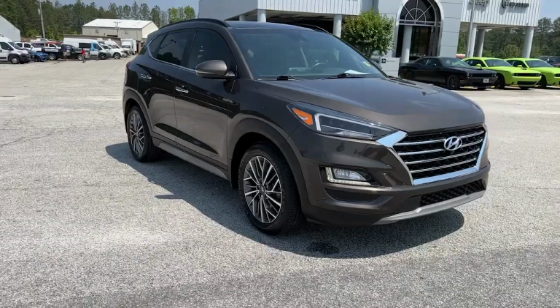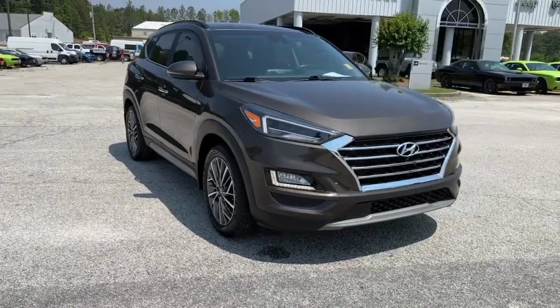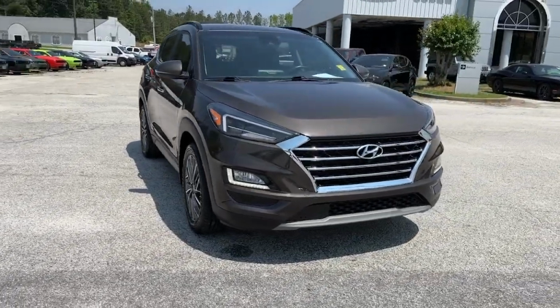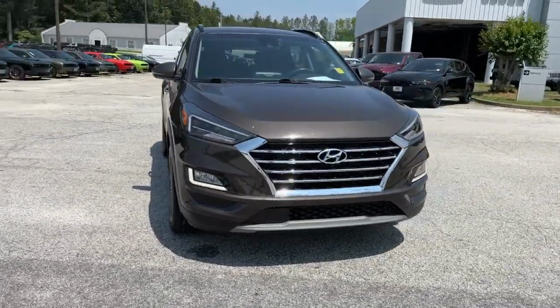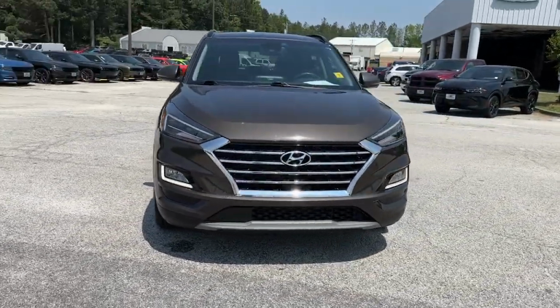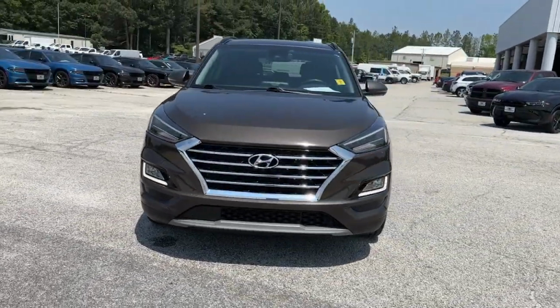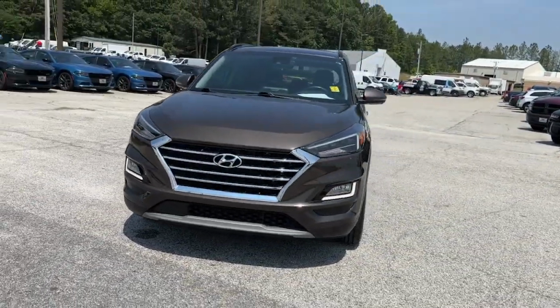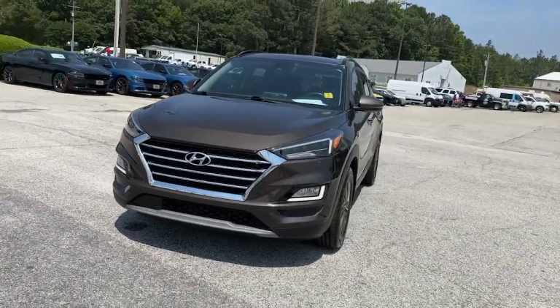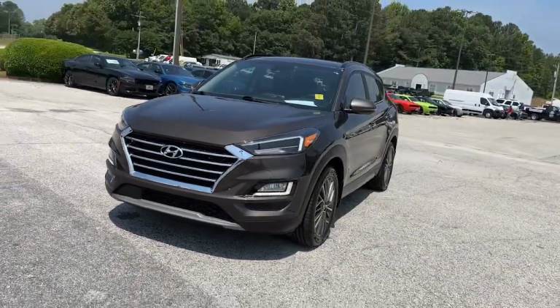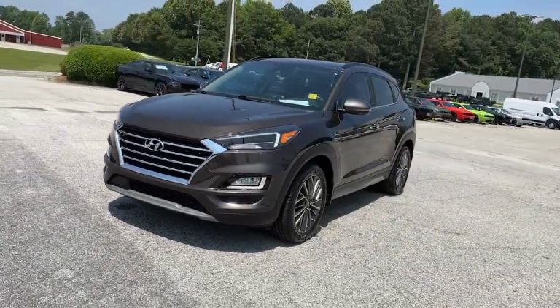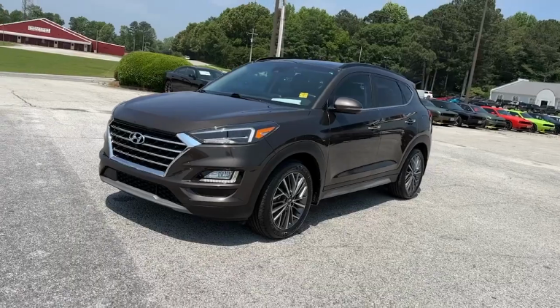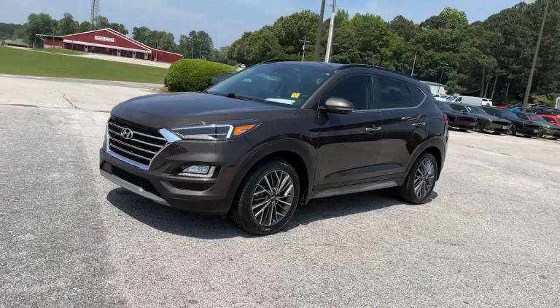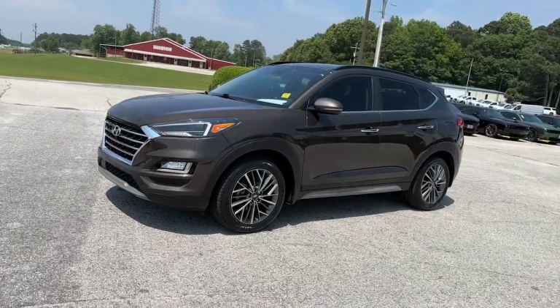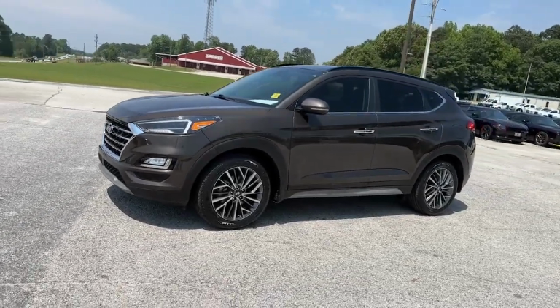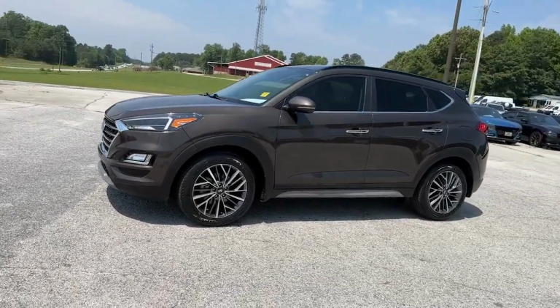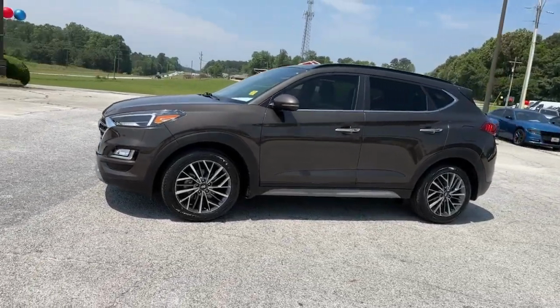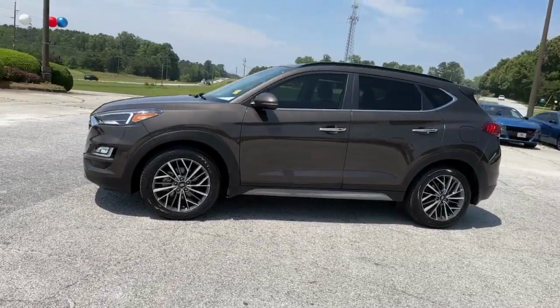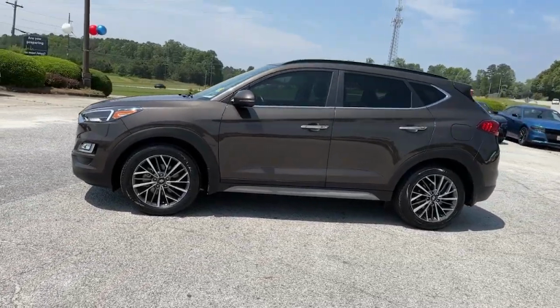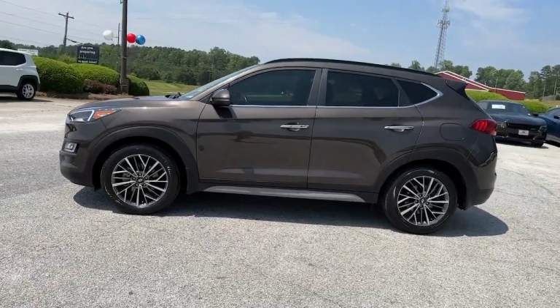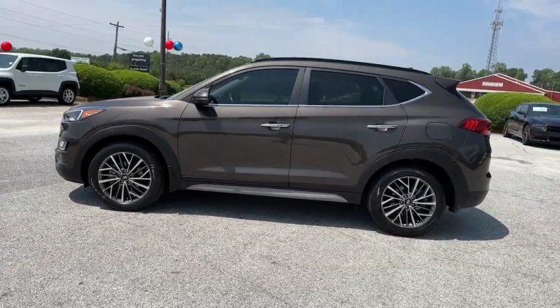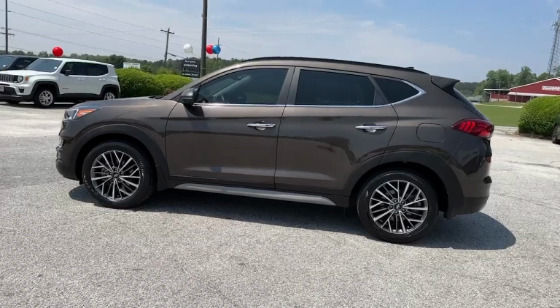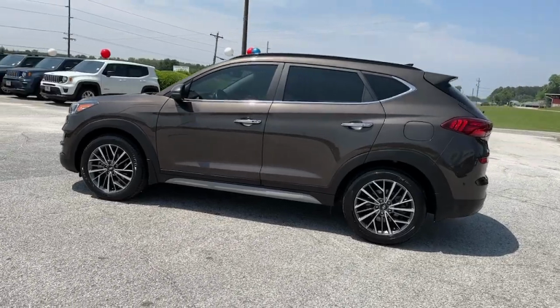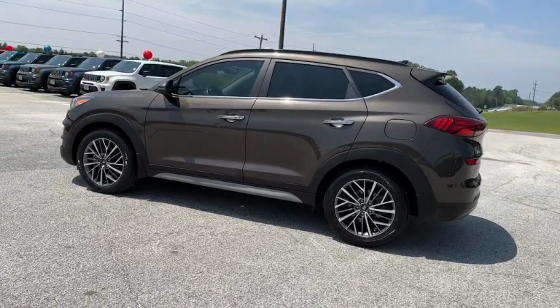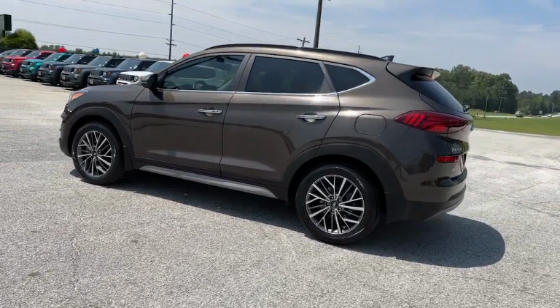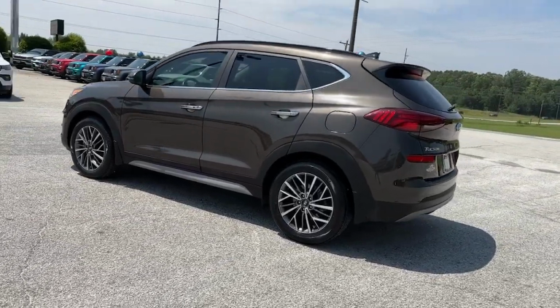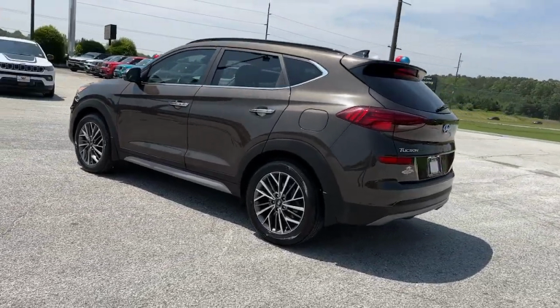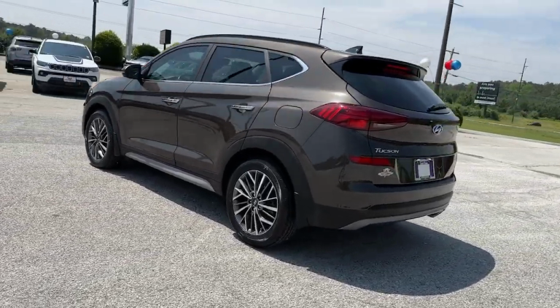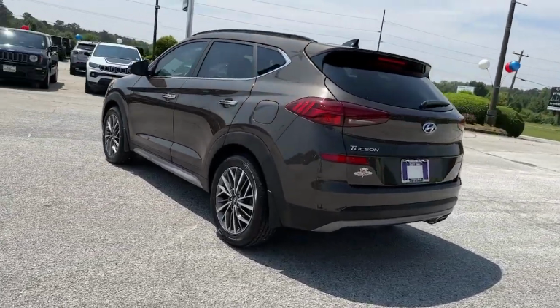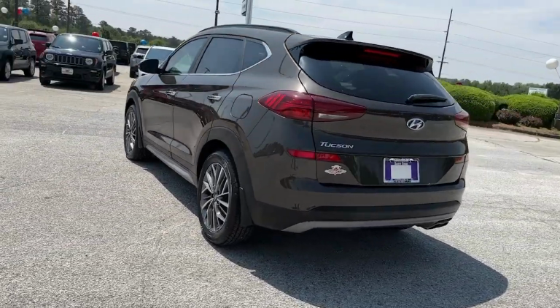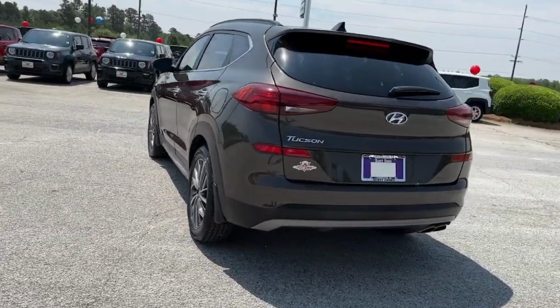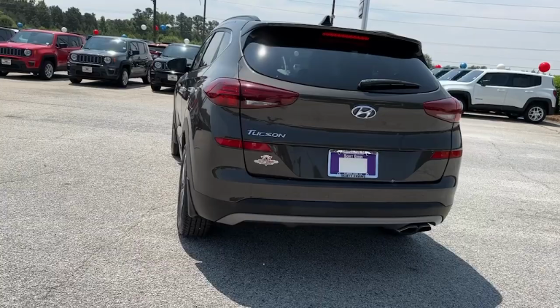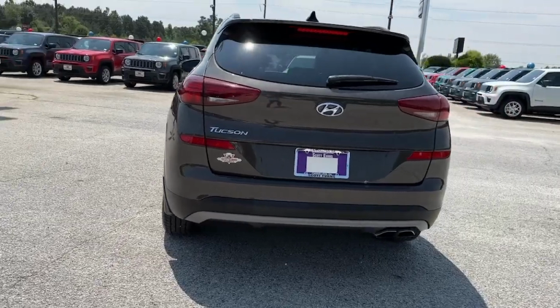Get into a car with value. 2020 Hyundai Tucson. This vehicle is an outstanding buy with fewer than 45,000 miles on the odometer. Take your daily drive to a higher level of comfort and quality with this well-built, well-equipped Tucson.